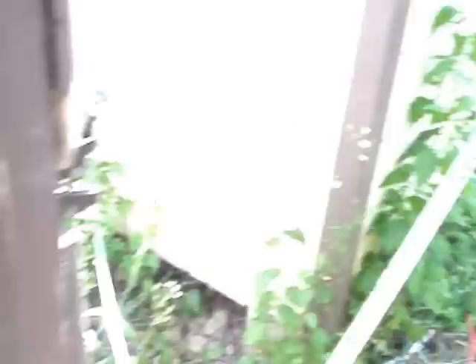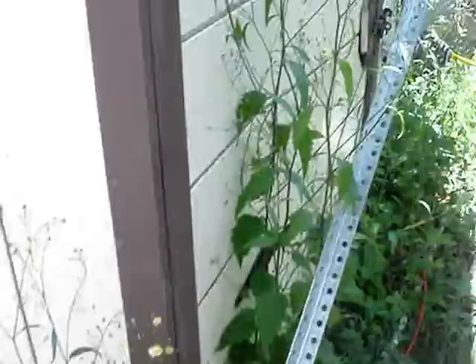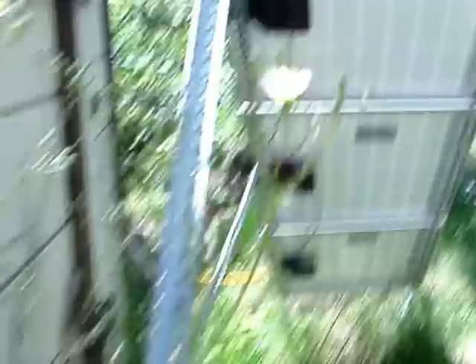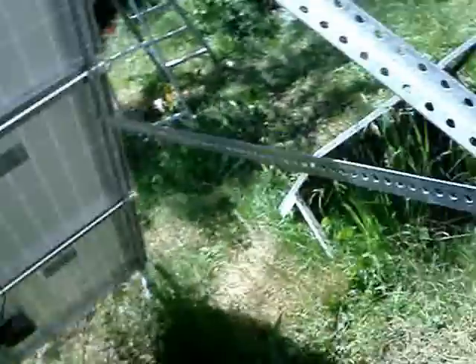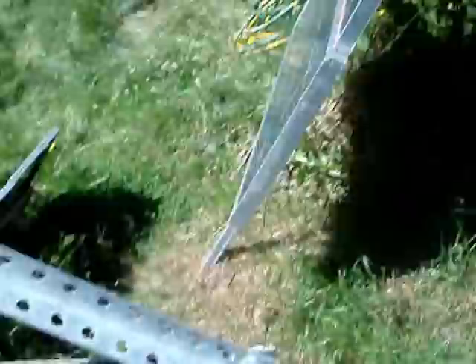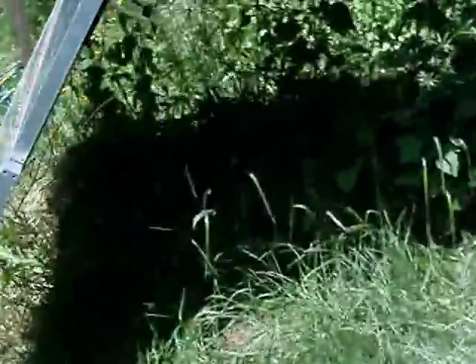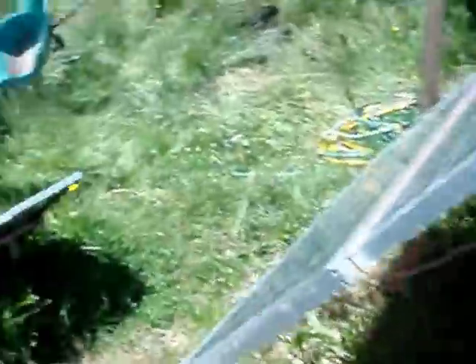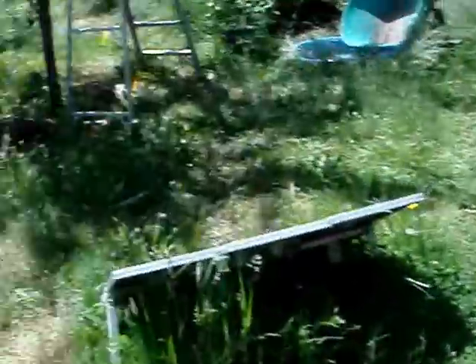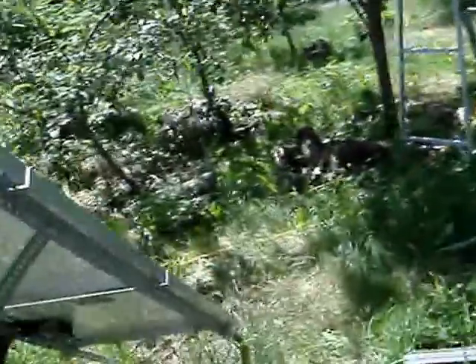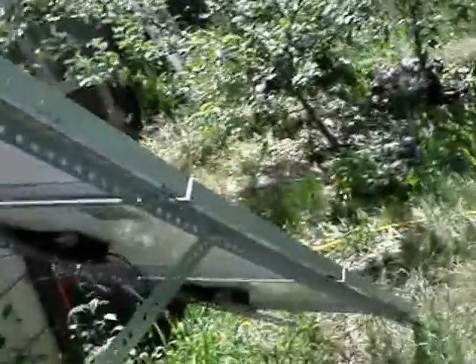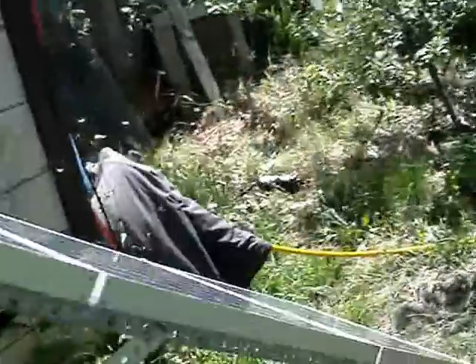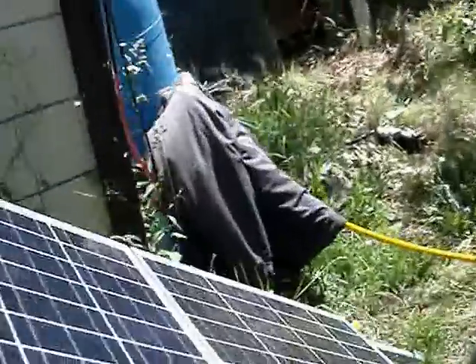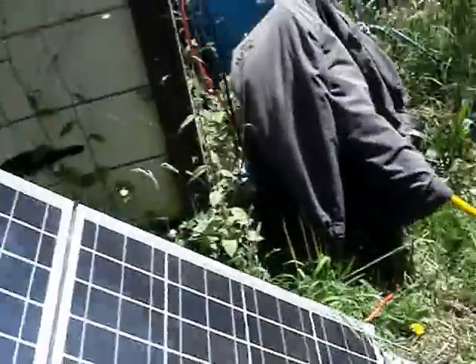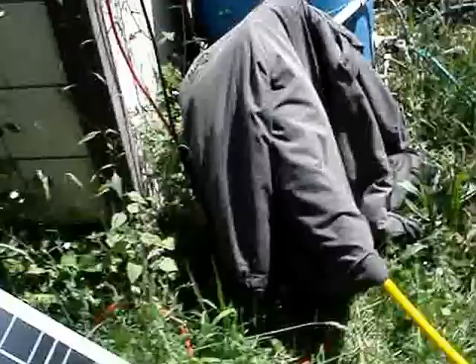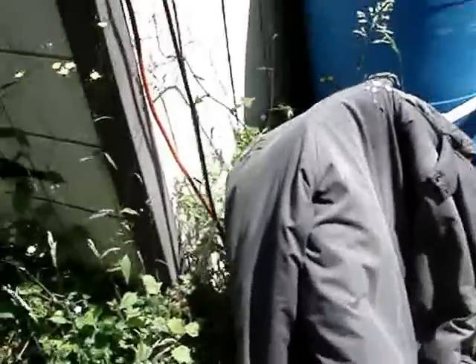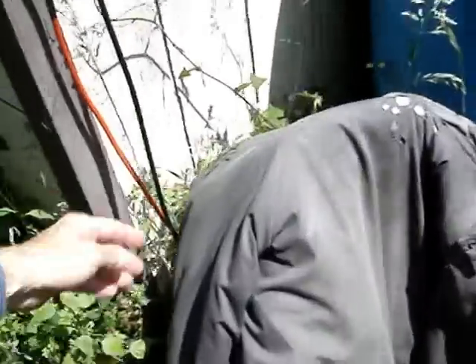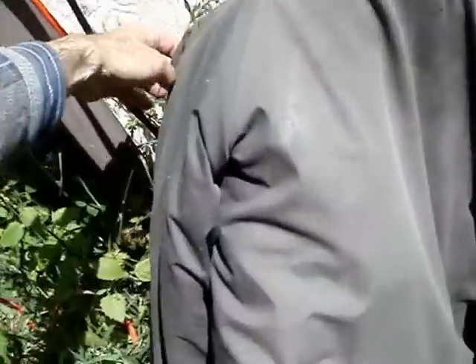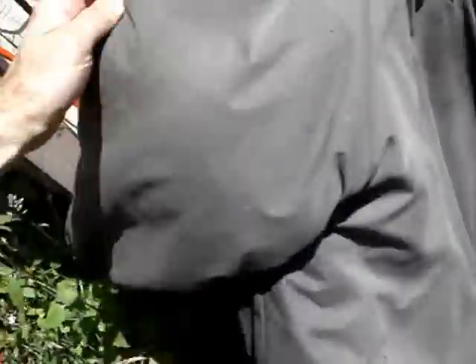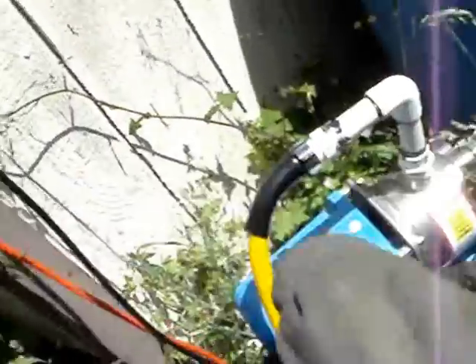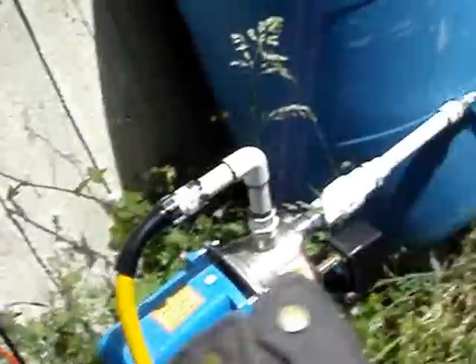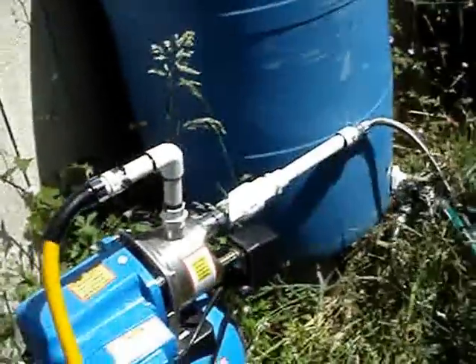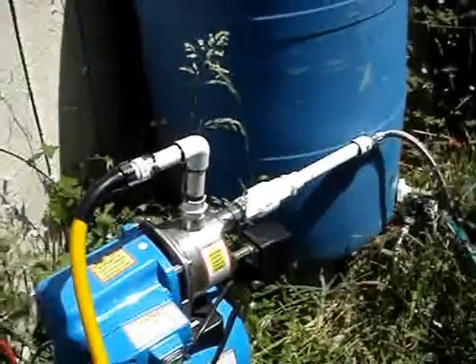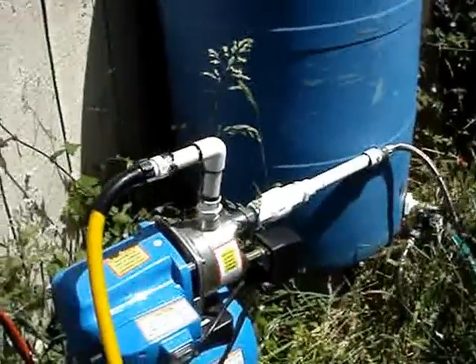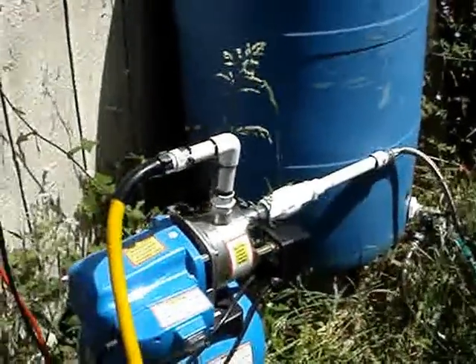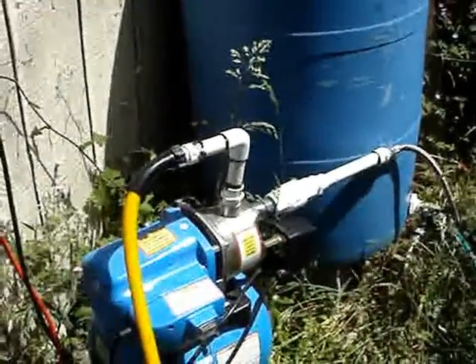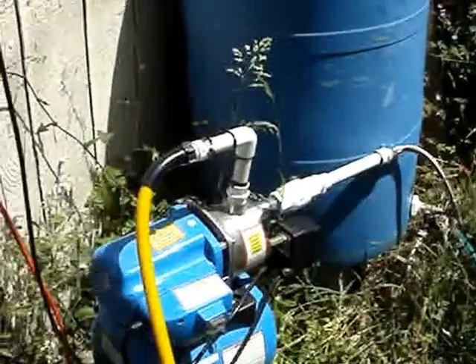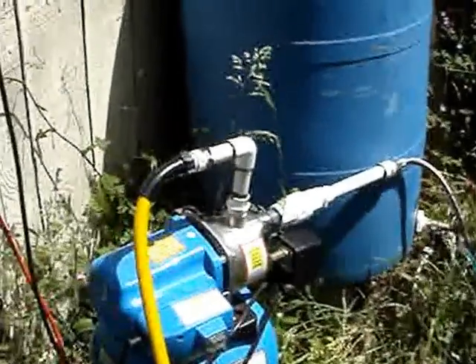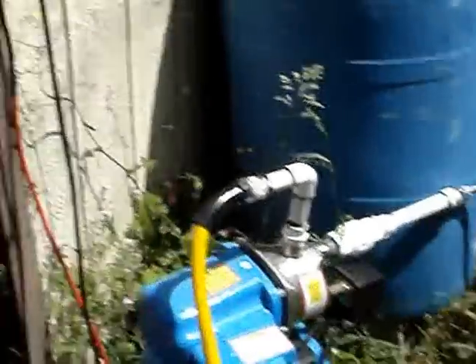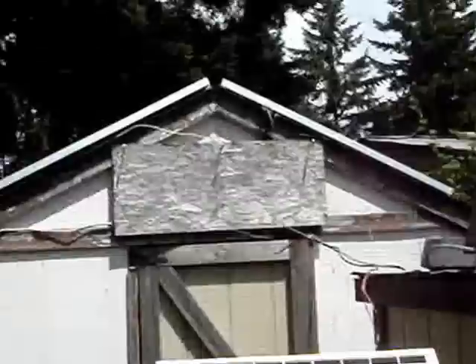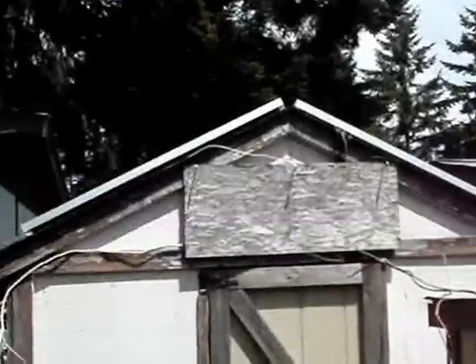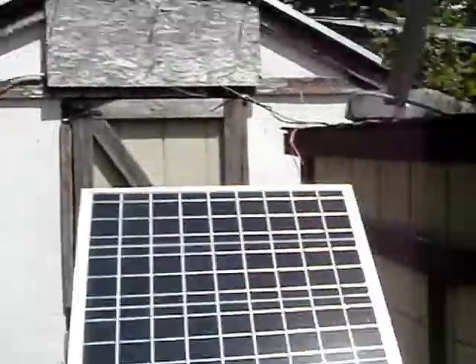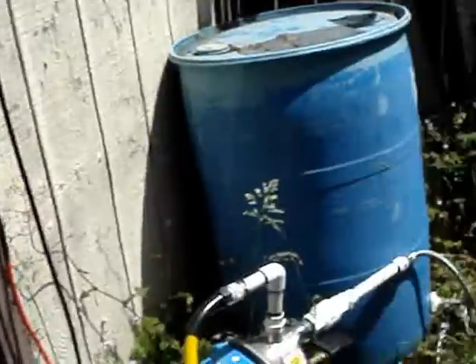I have this over here that I'm using — the inverter's hooked up to this pump right now. It's a Harbor Freight one horsepower pump, which is hooked up to that barrel, which is full of rainwater that comes off of that little roof right there.